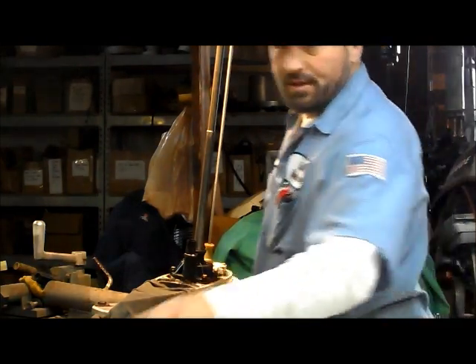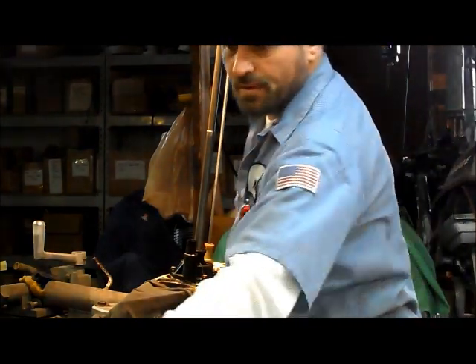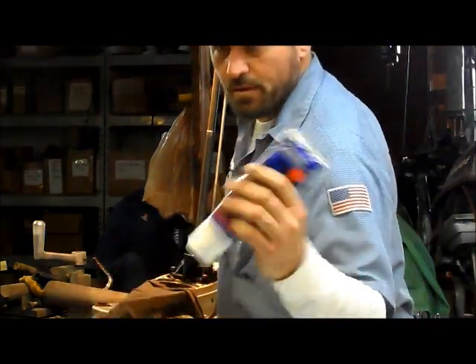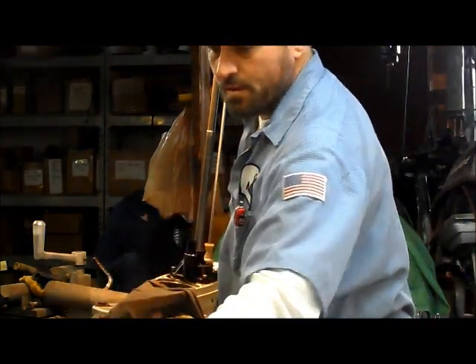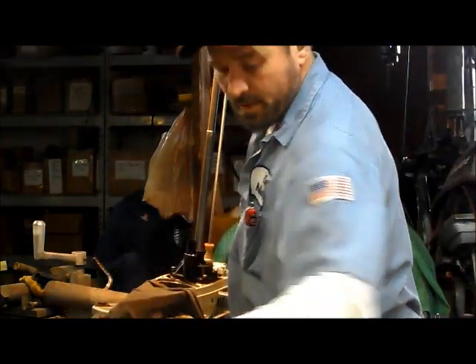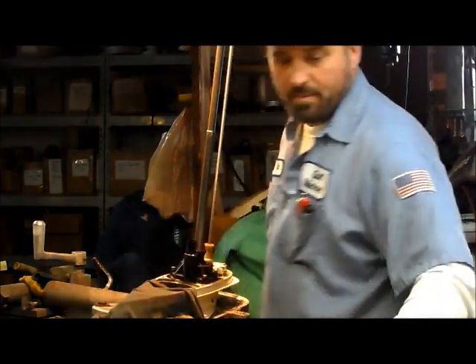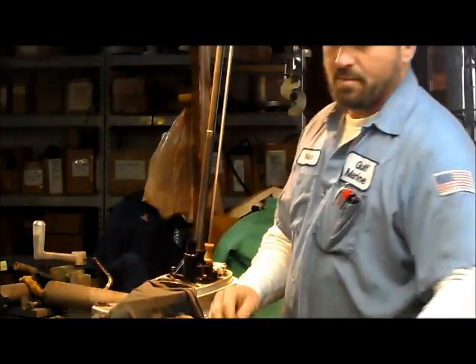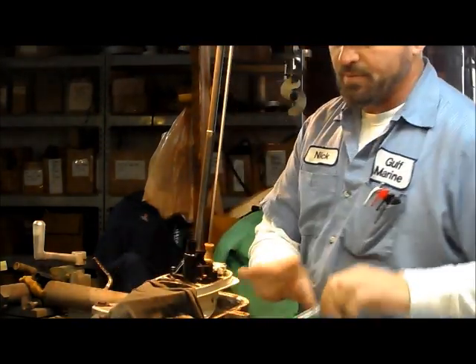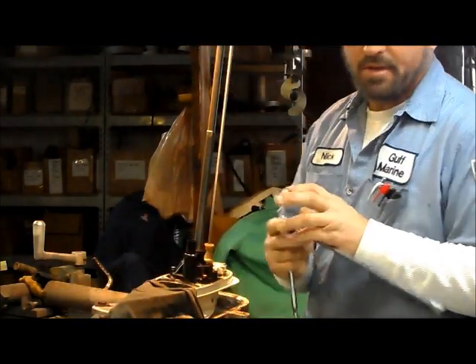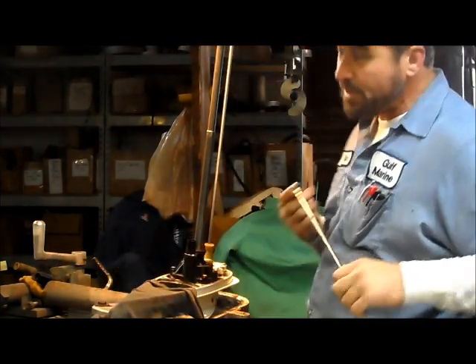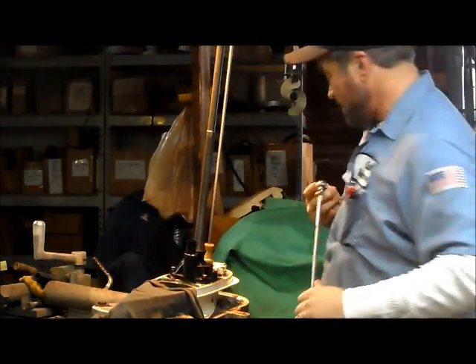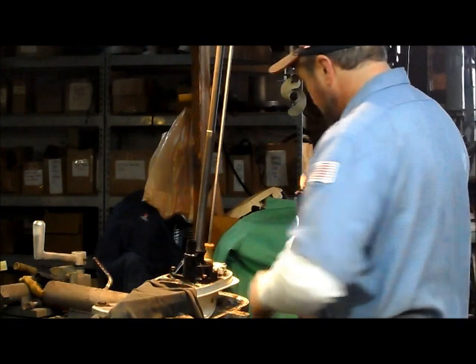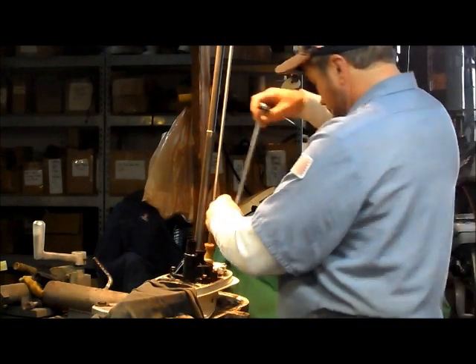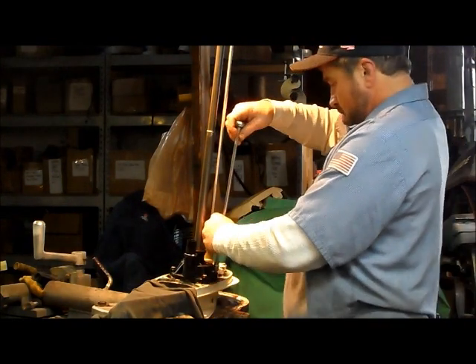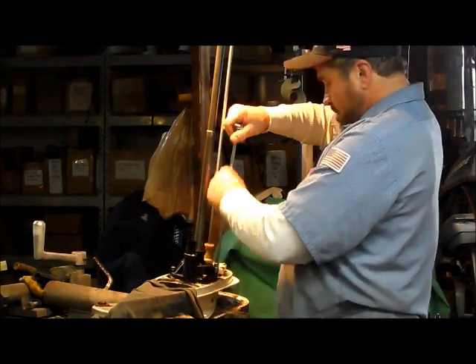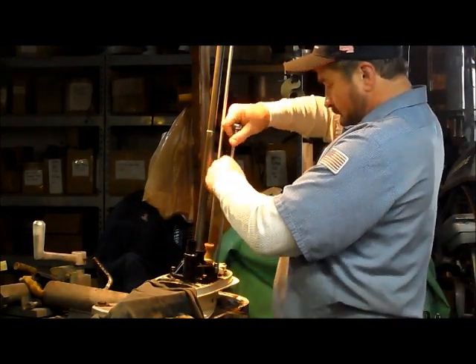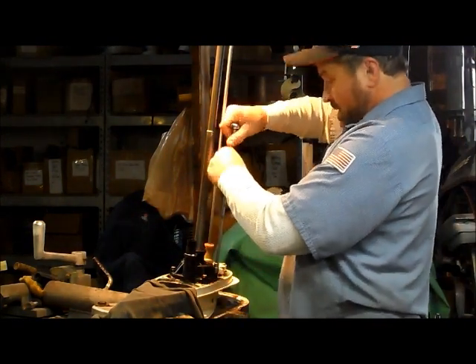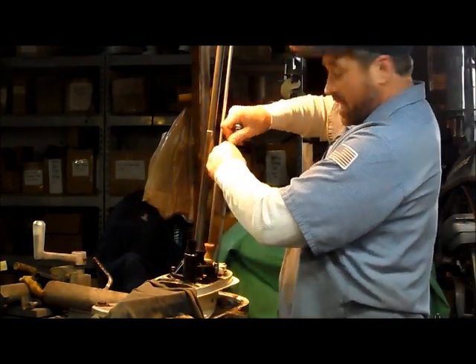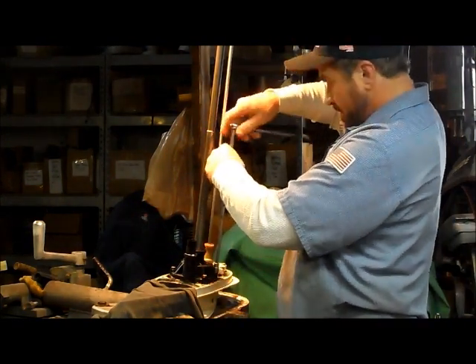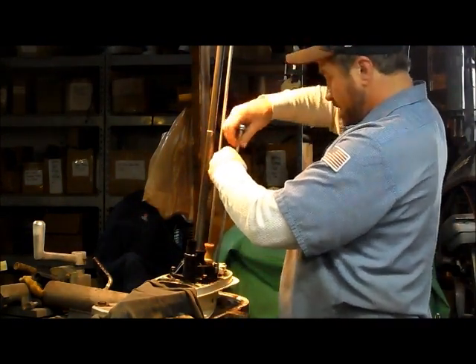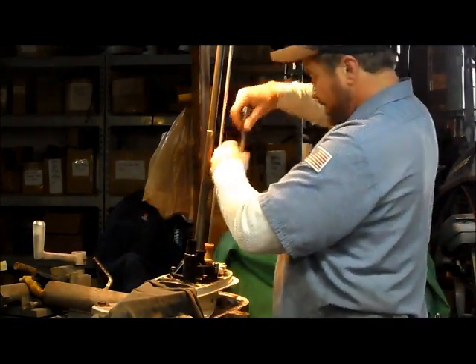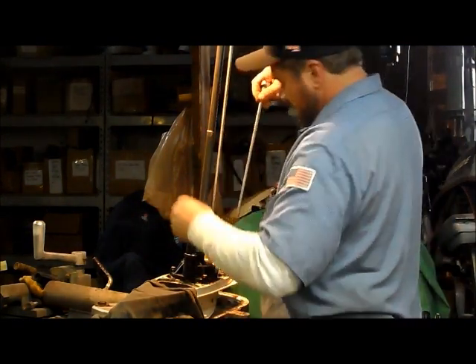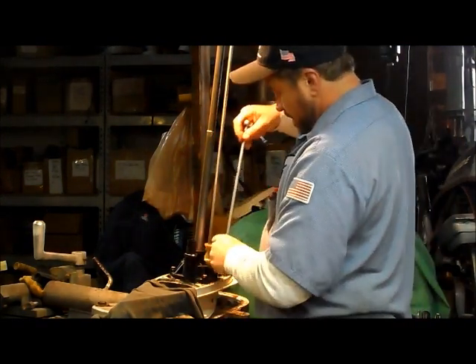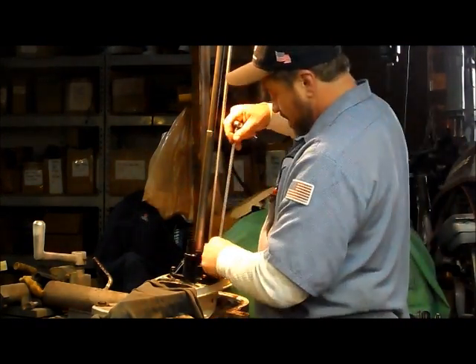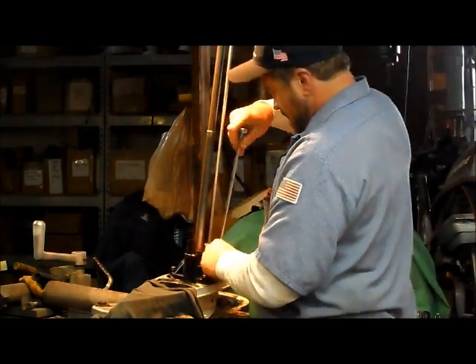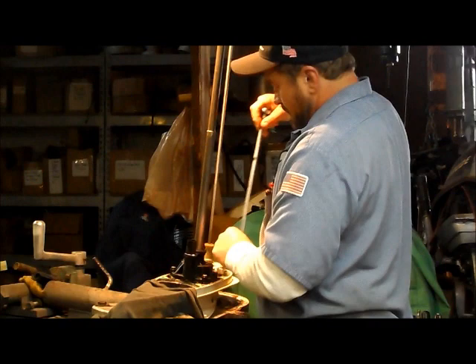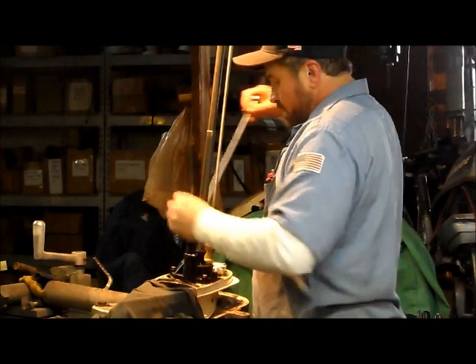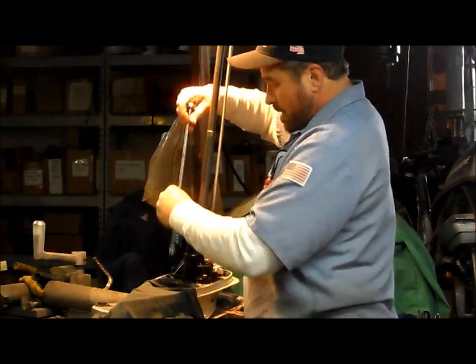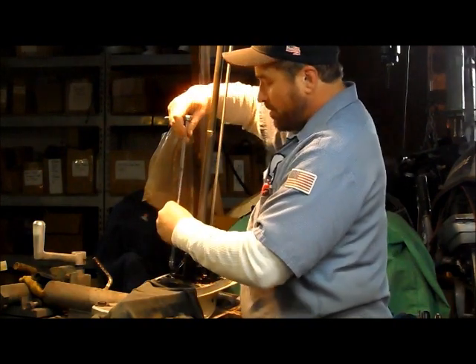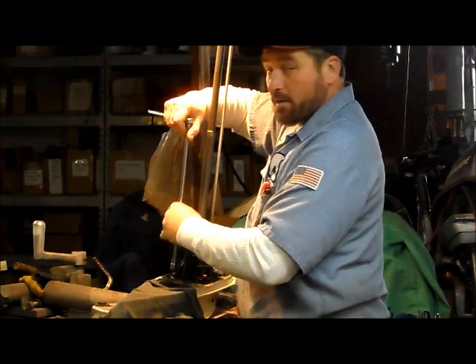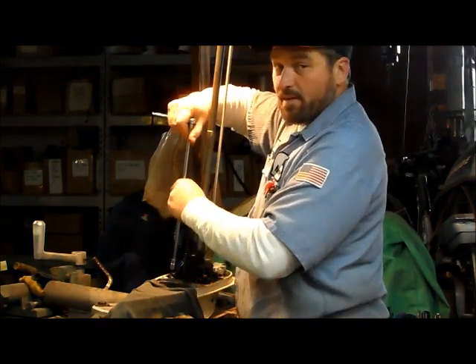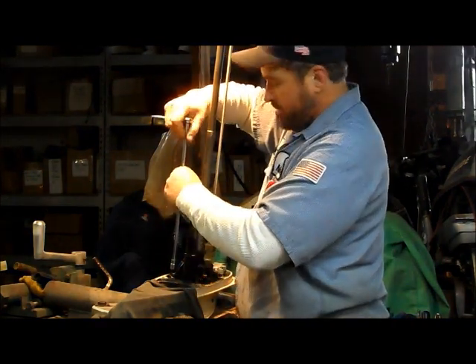I found my grease — it was sitting right here the whole time. Here I am complaining about people taking my stuff, which happens all the time. But in this case, it was me. Can't be perfect all the time, right?